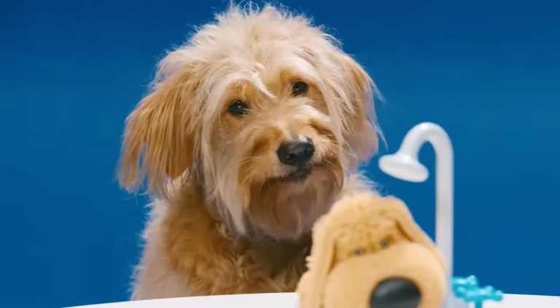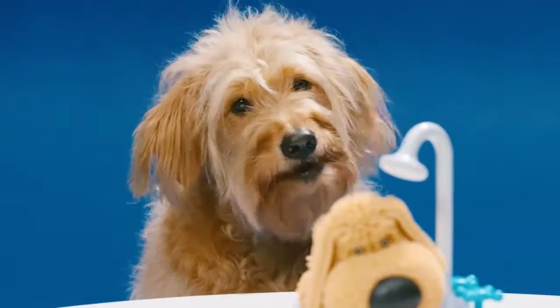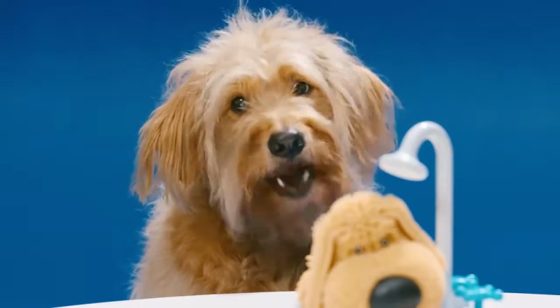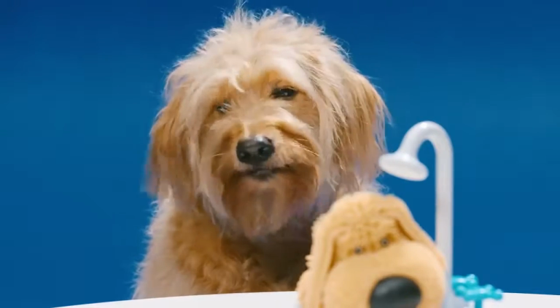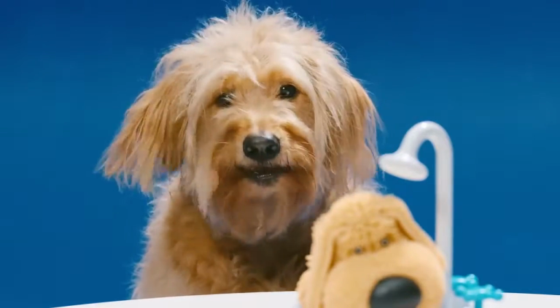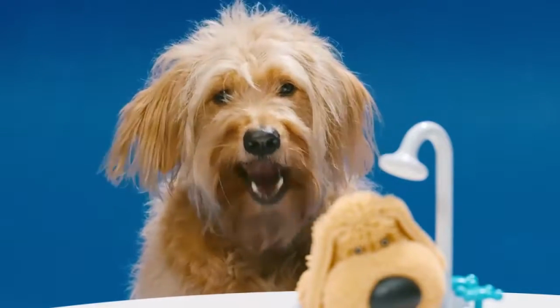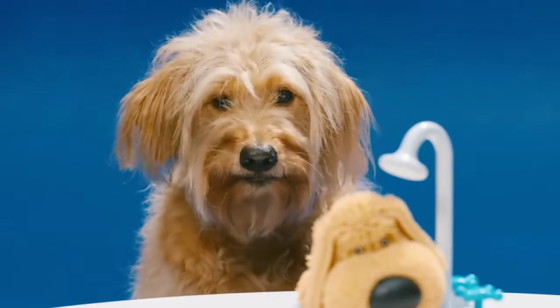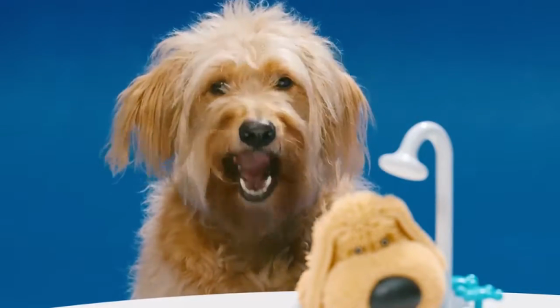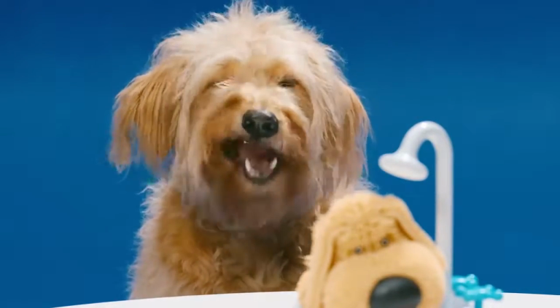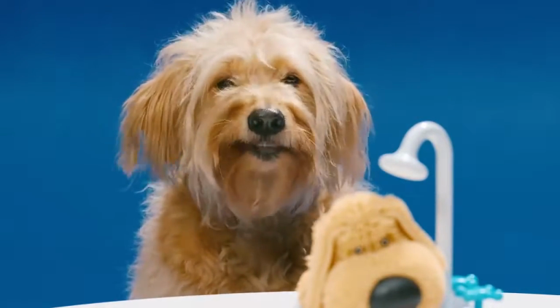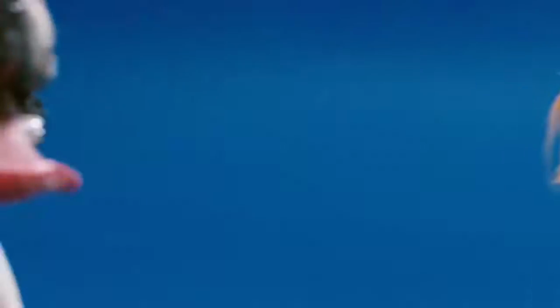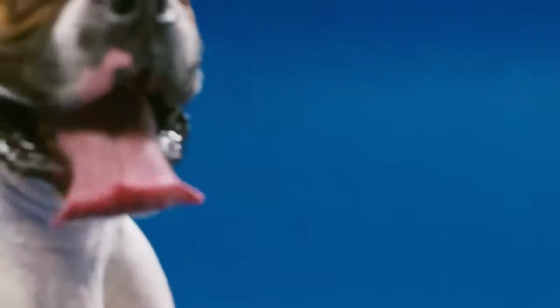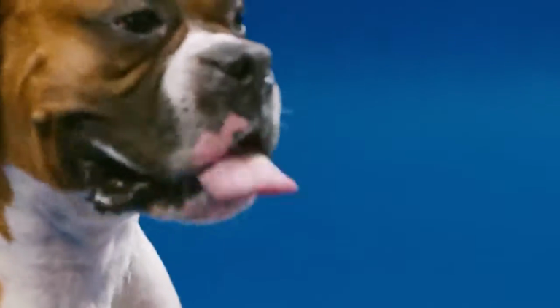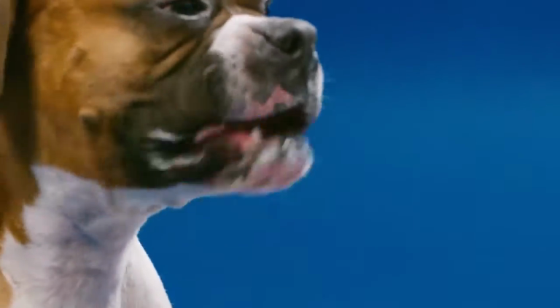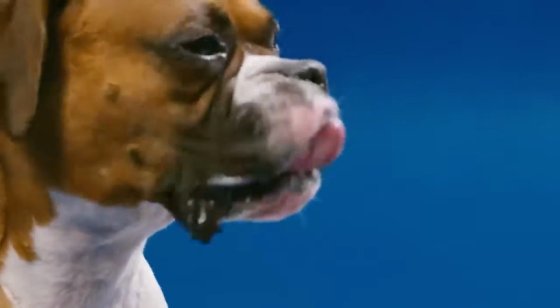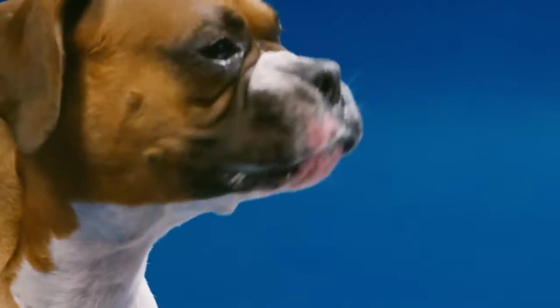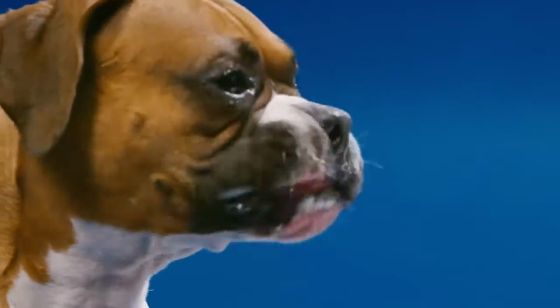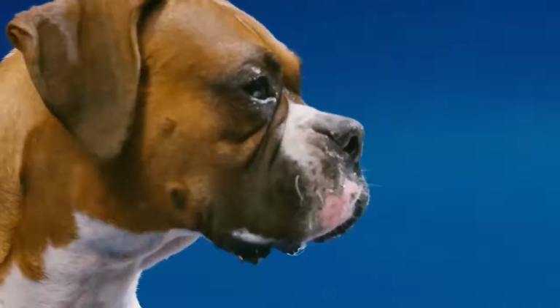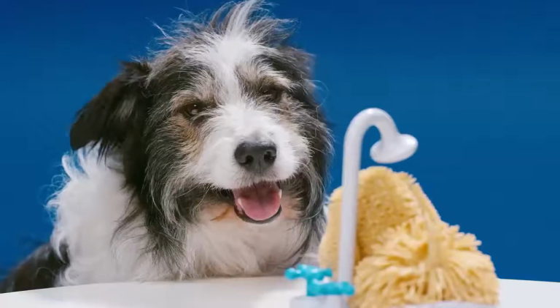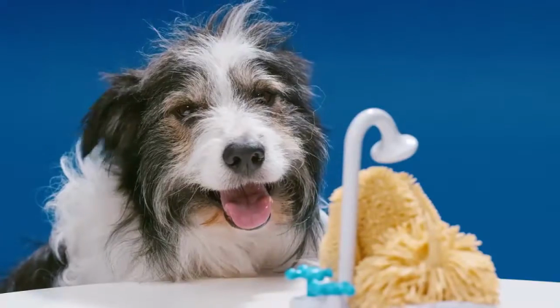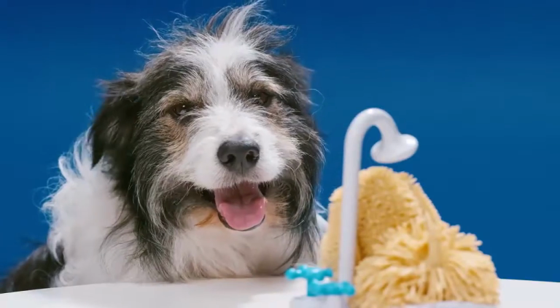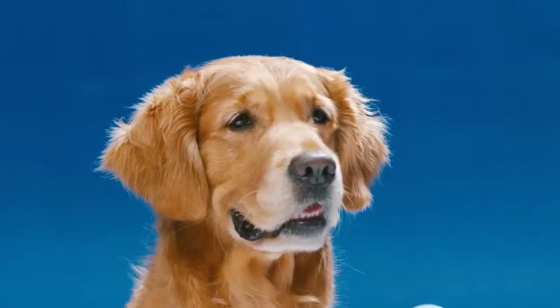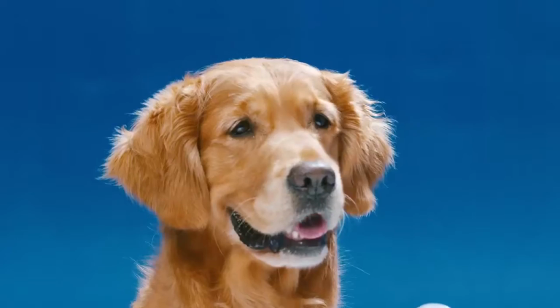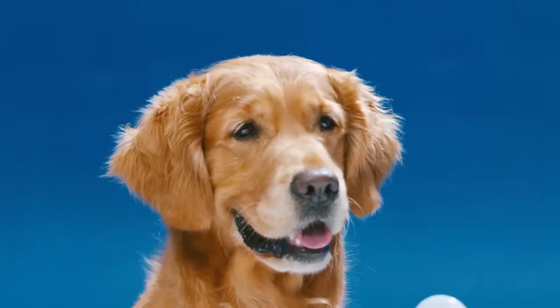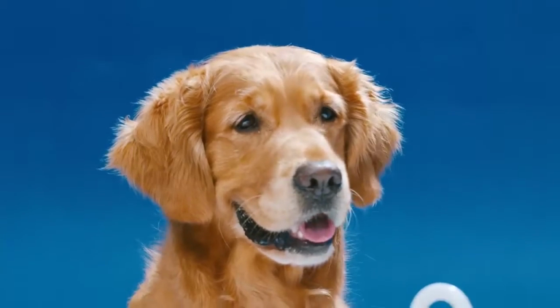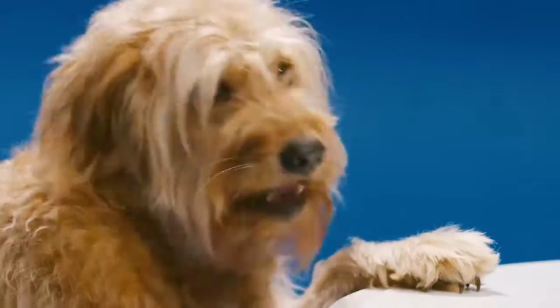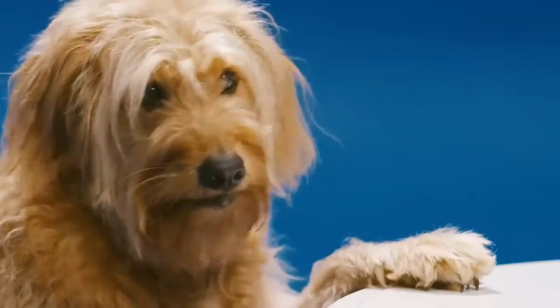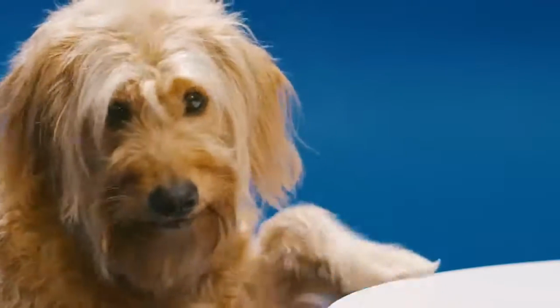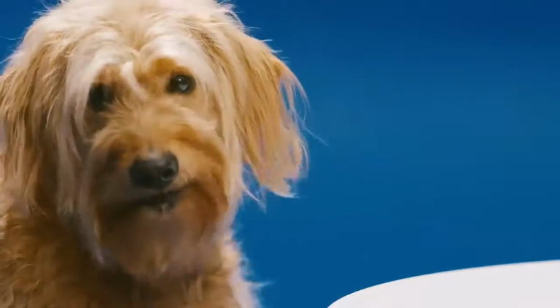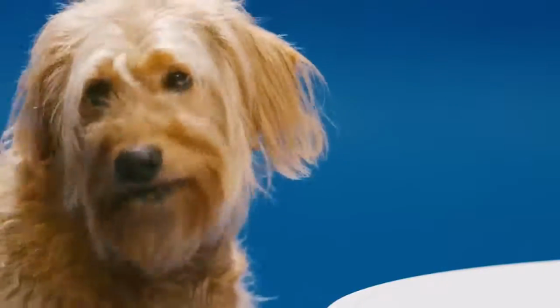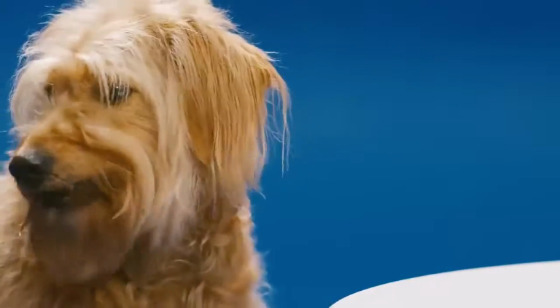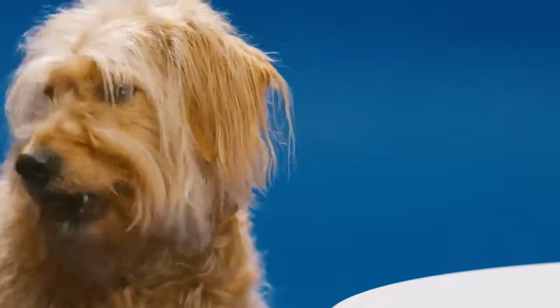We all know that when dogs get wet, everybody gets wet. I totally soaked my human. That's what Soggy Doggy is all about.